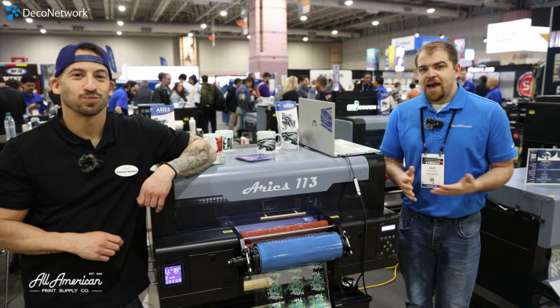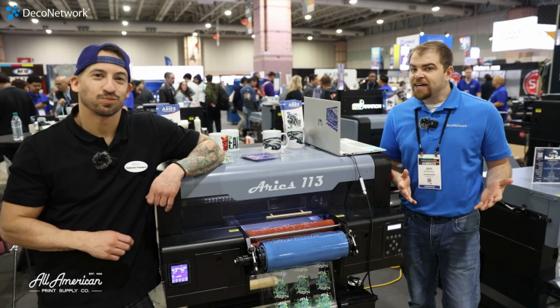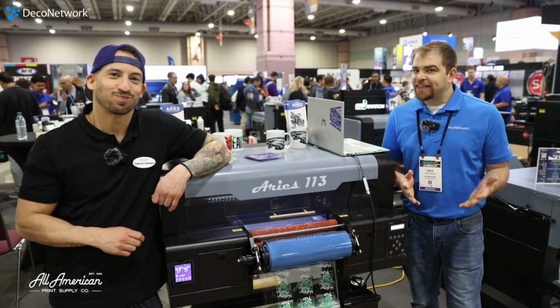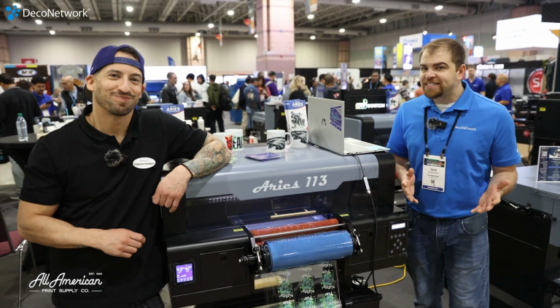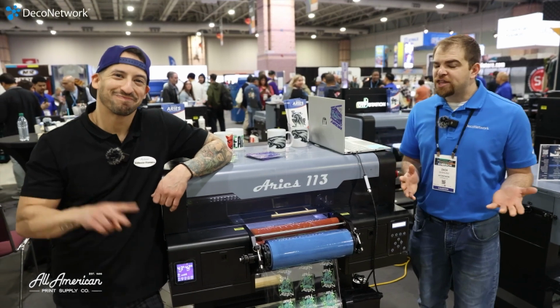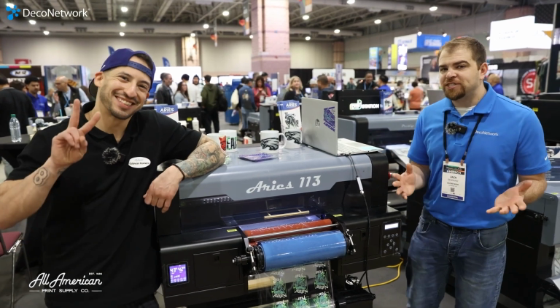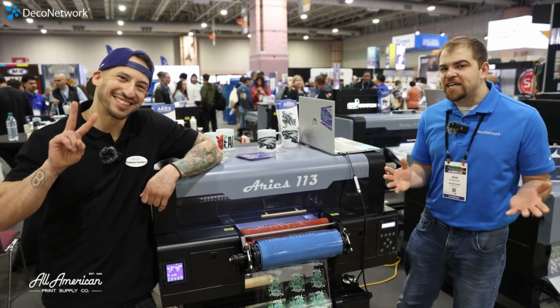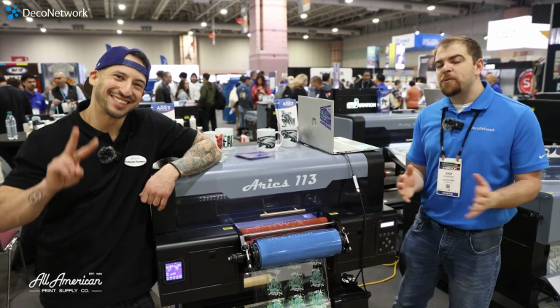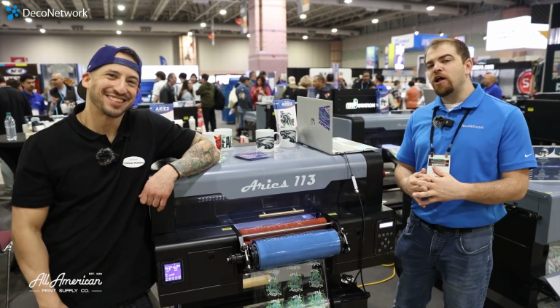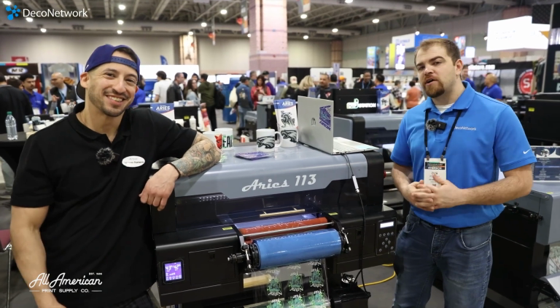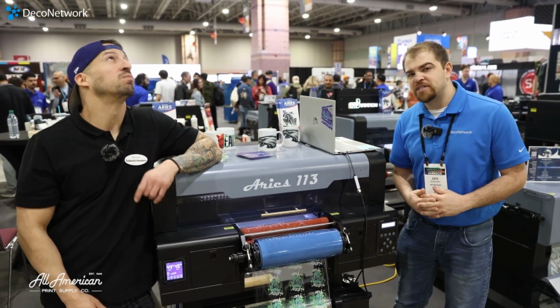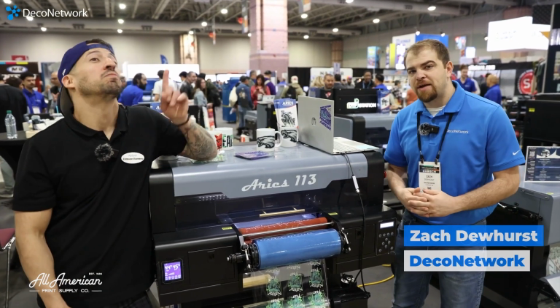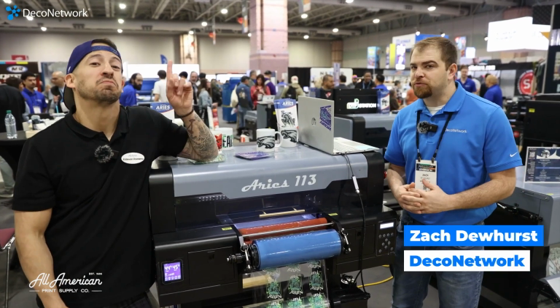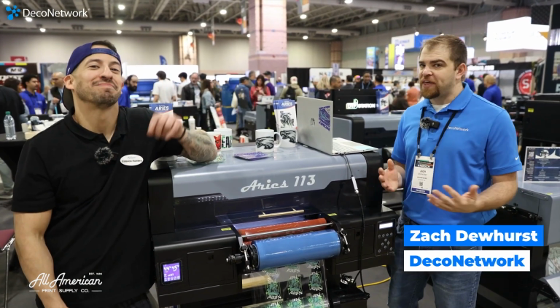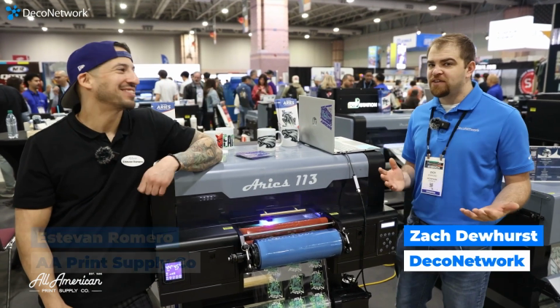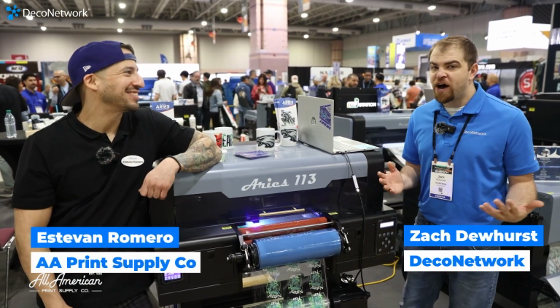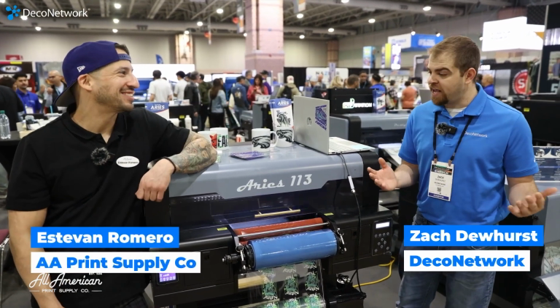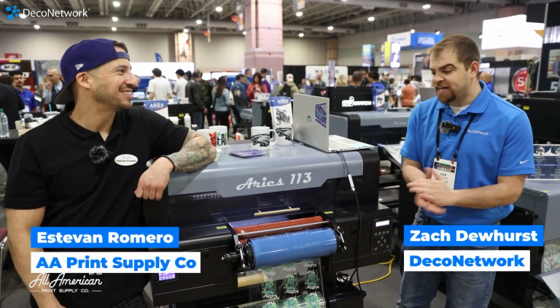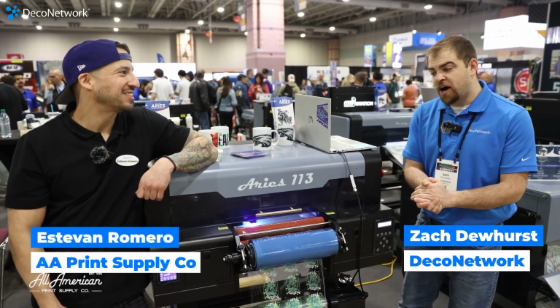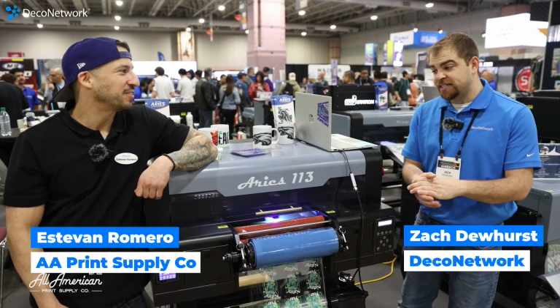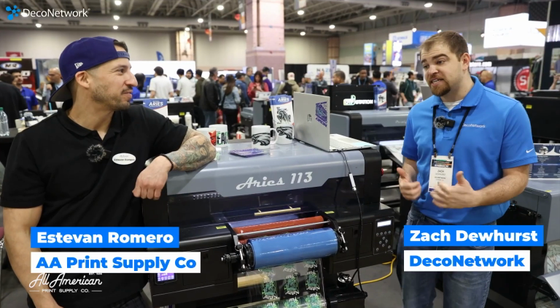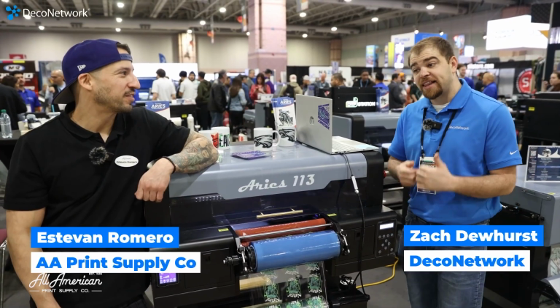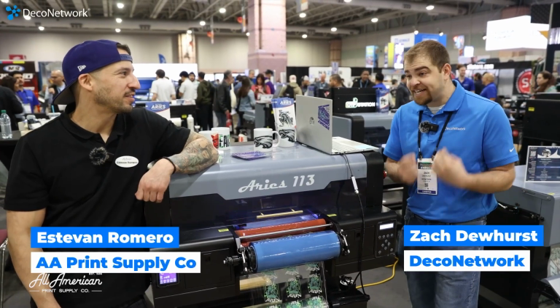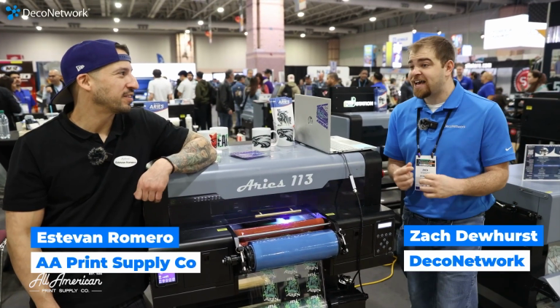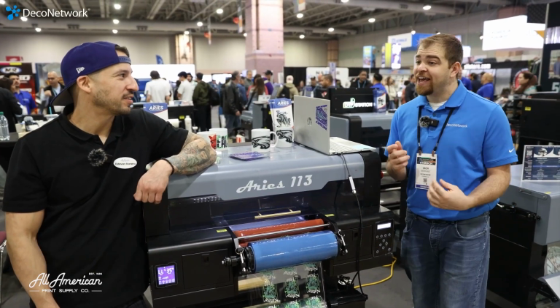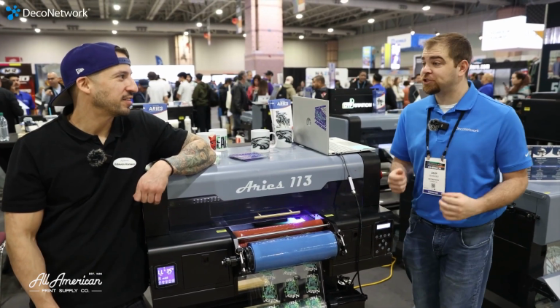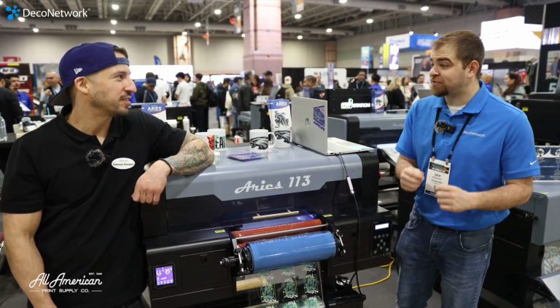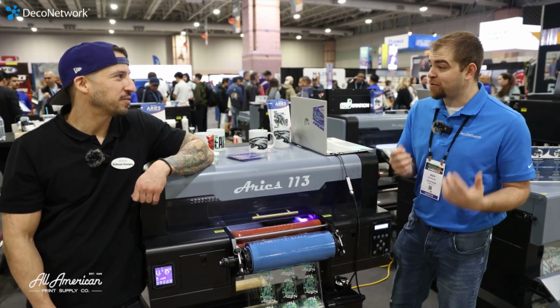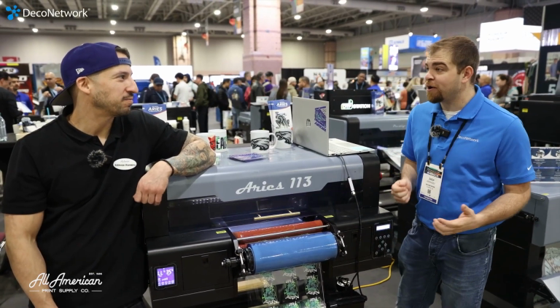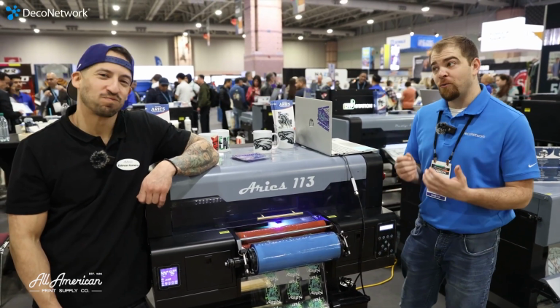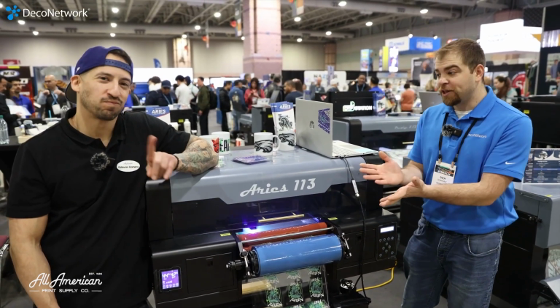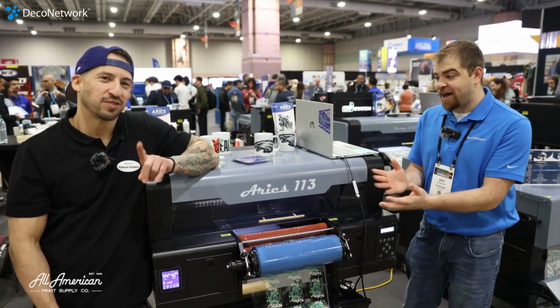Hey guys, we're in Atlantic City at the Impressions Expo at the All-American Print Supply booth with Esteban. And Esteban, this is not a DTF heat transfer printer. What are we looking at?